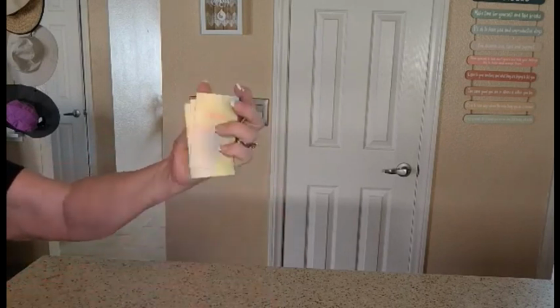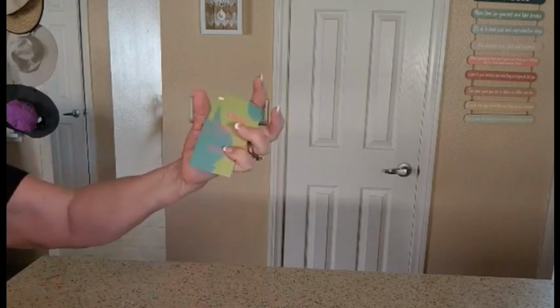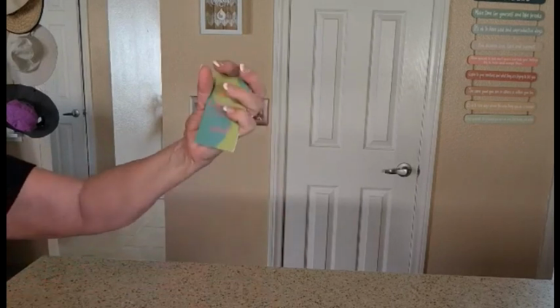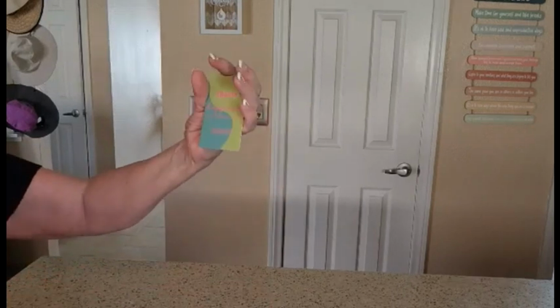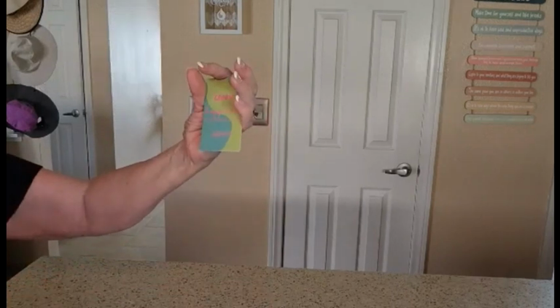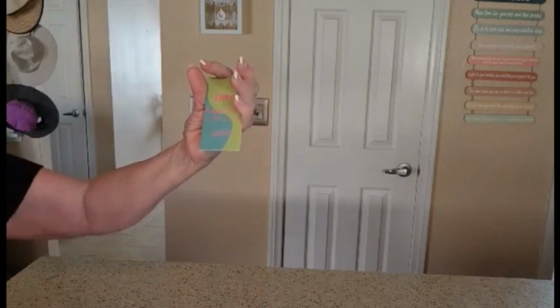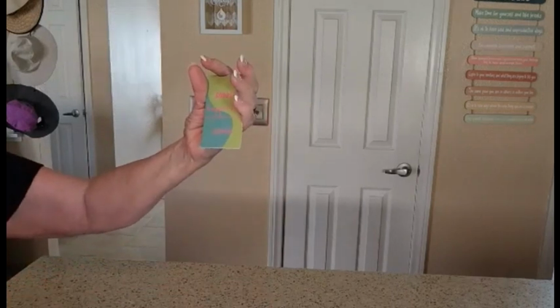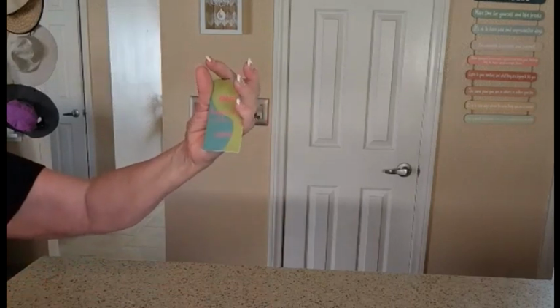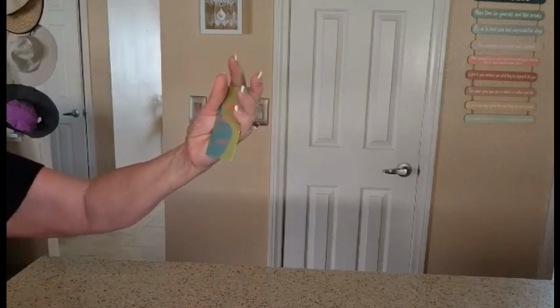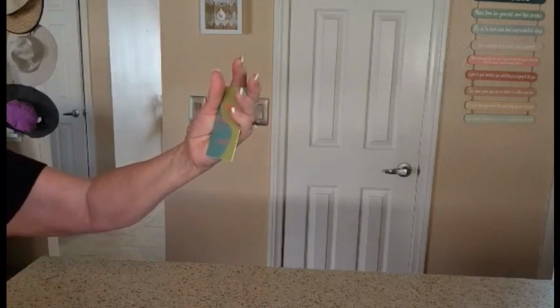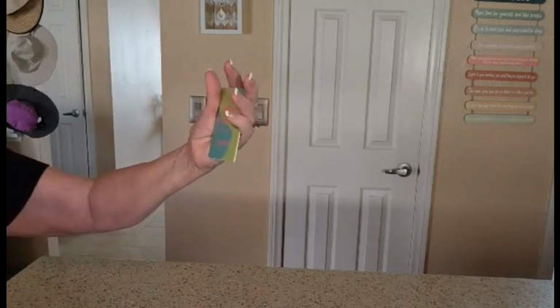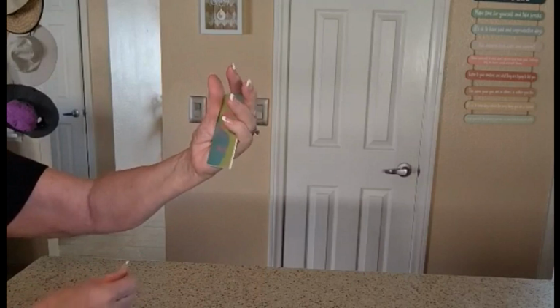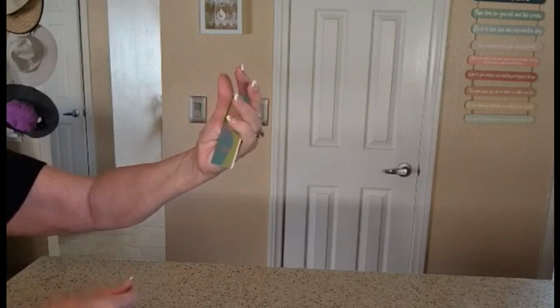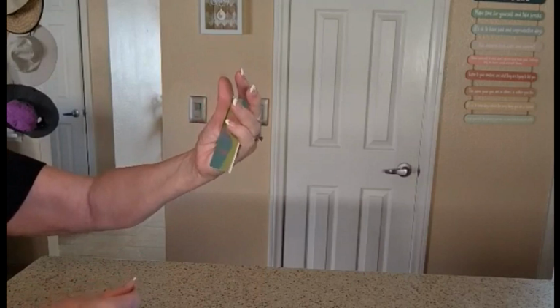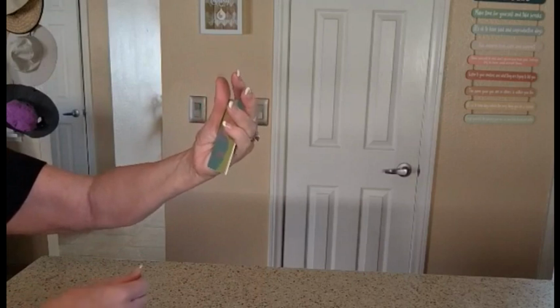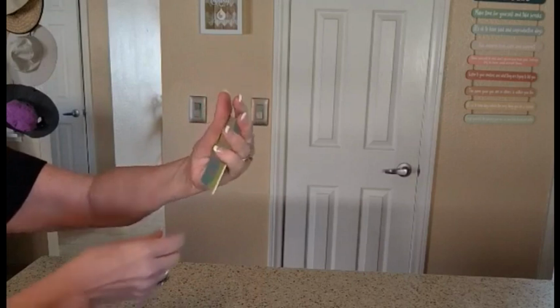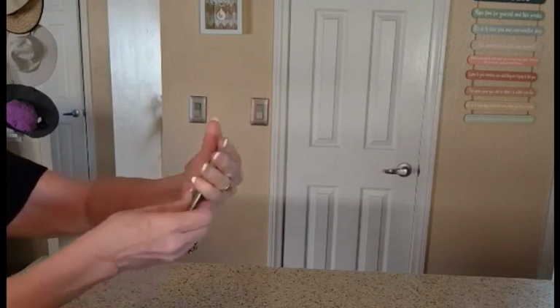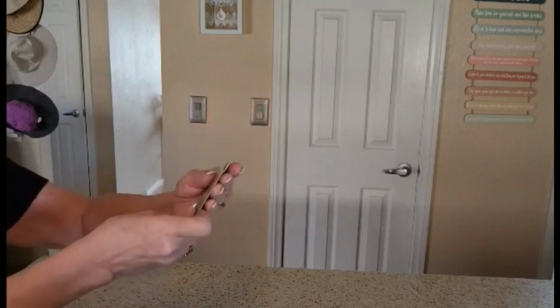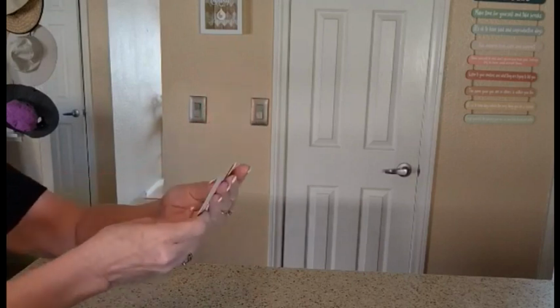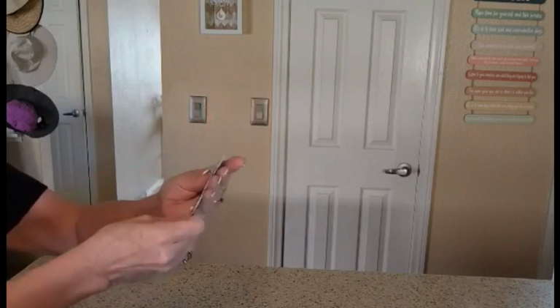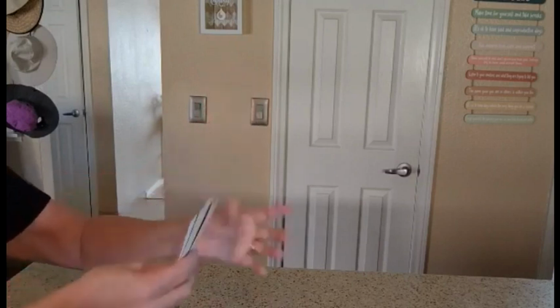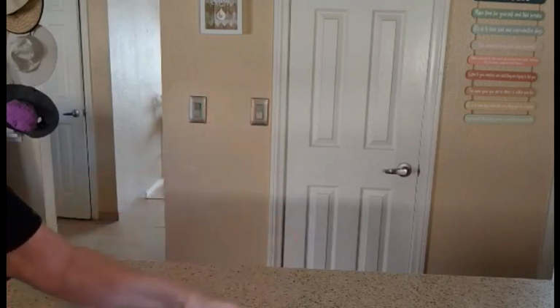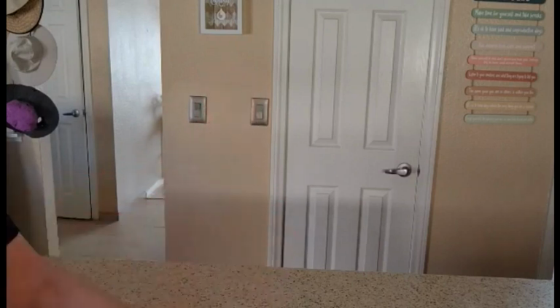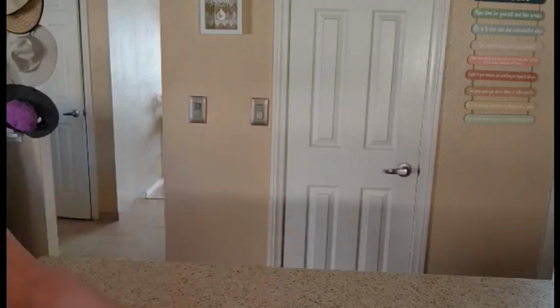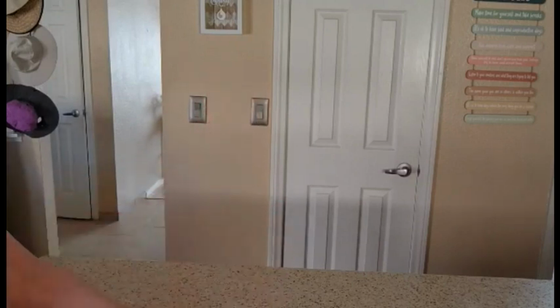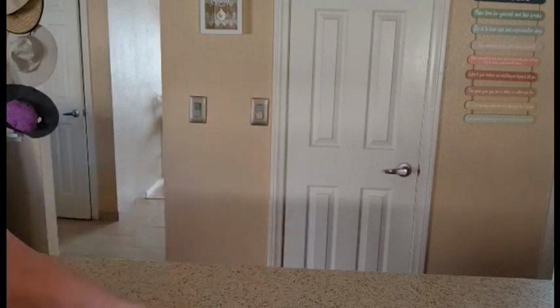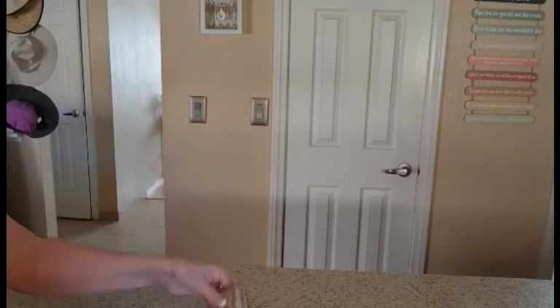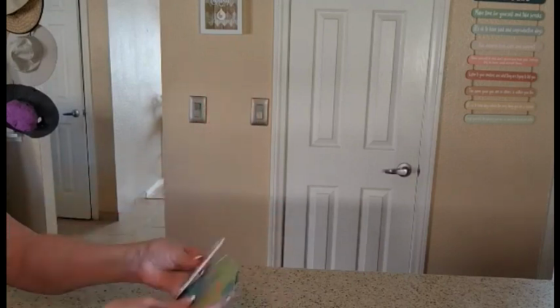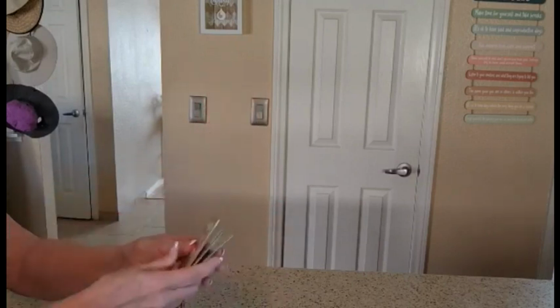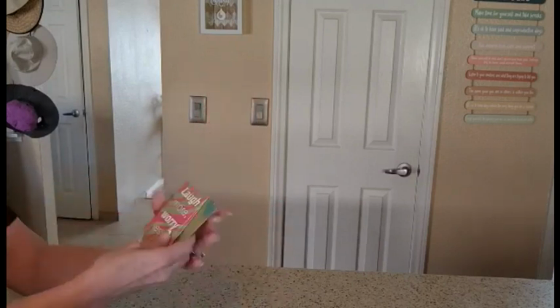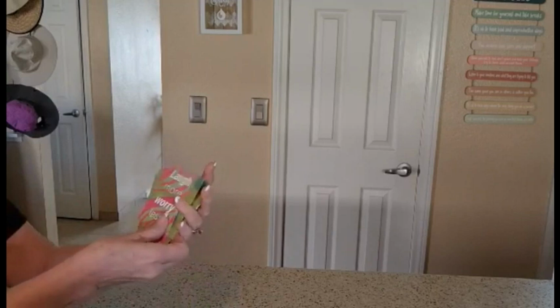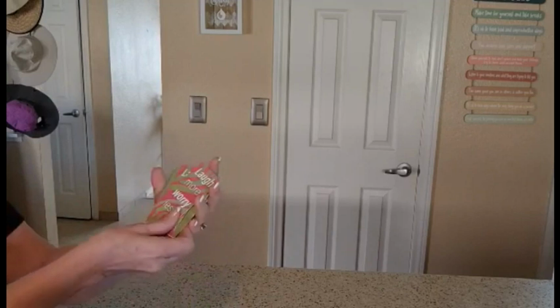Just look how beautiful they are. They're about three and a half by two inches, very easy to carry. You could carry some of them in your purse and just hand them out.